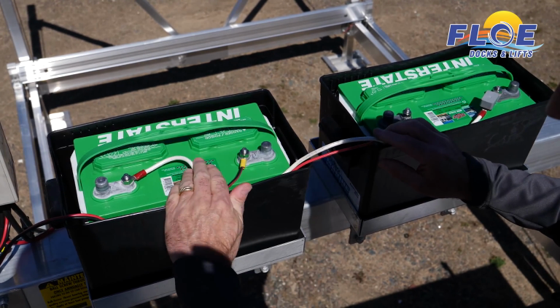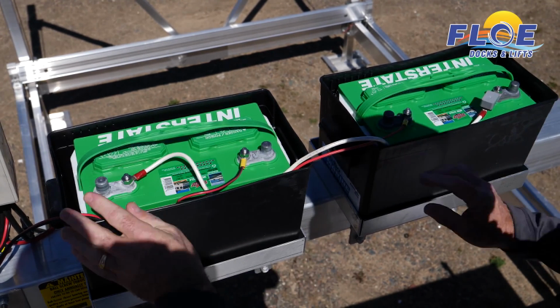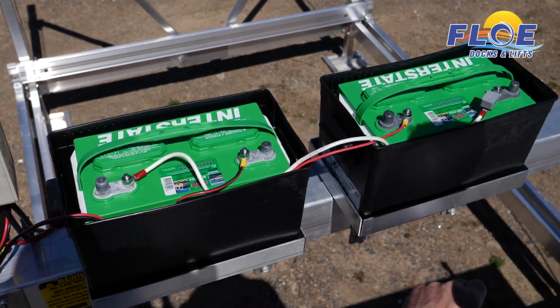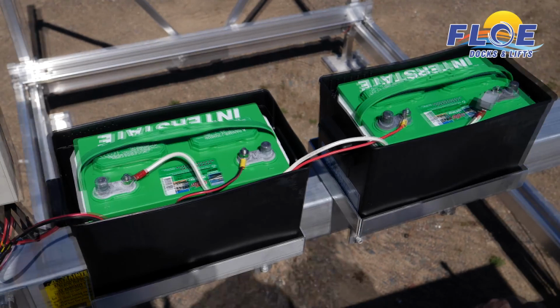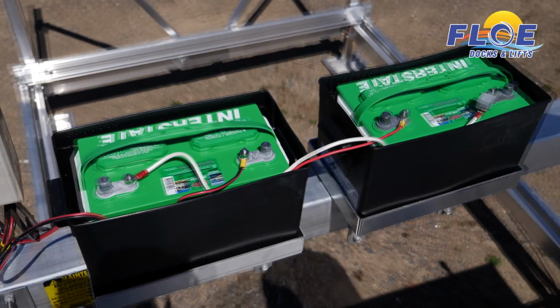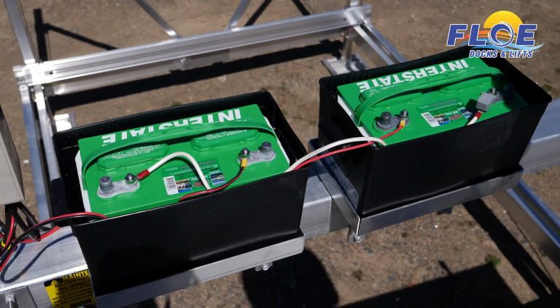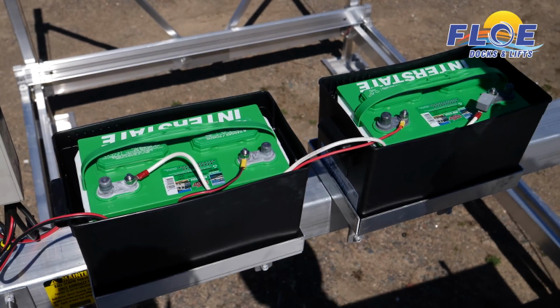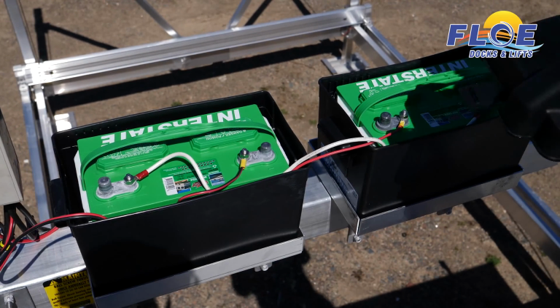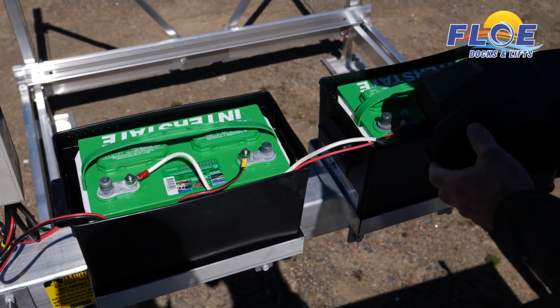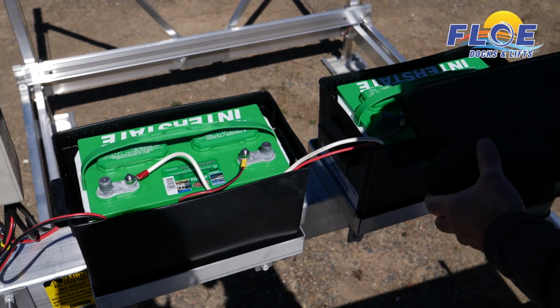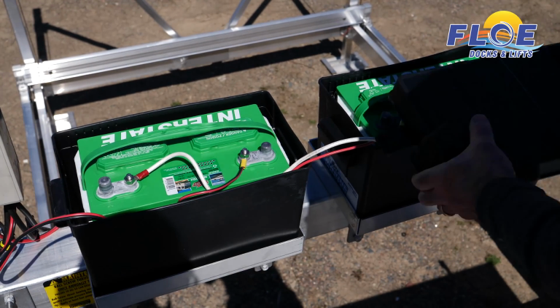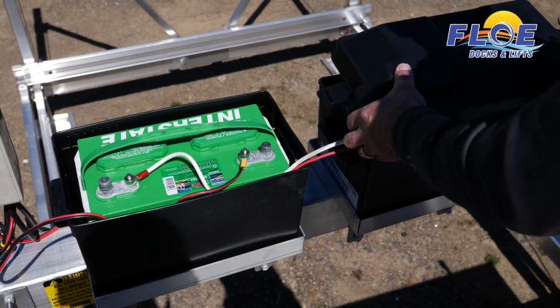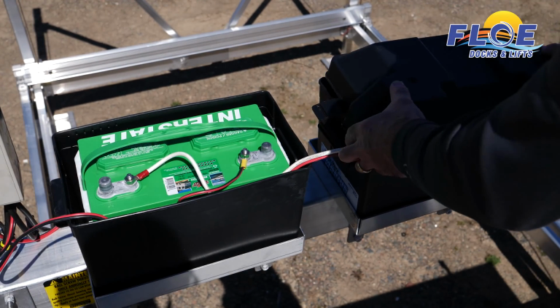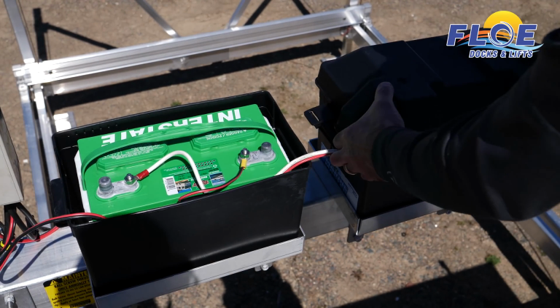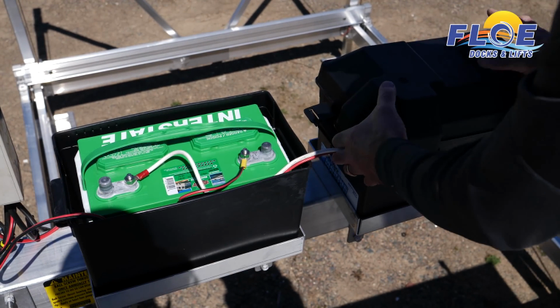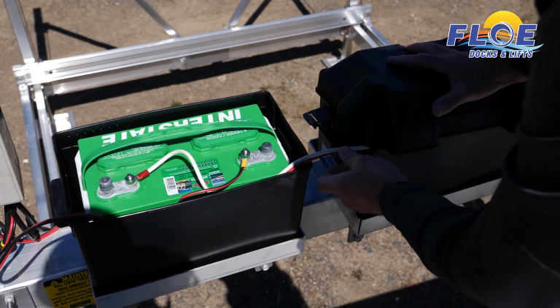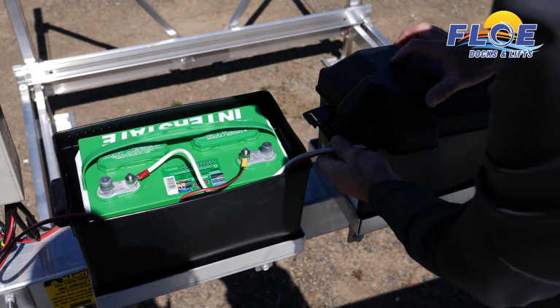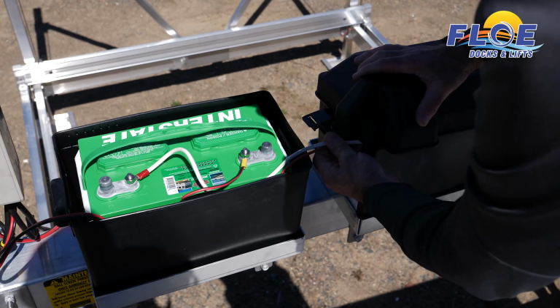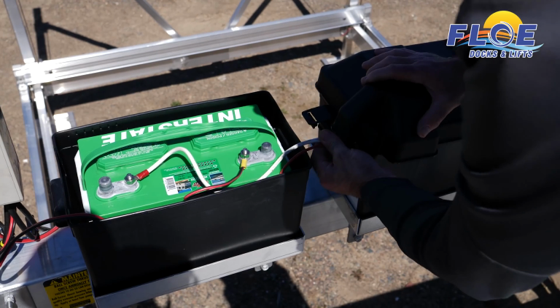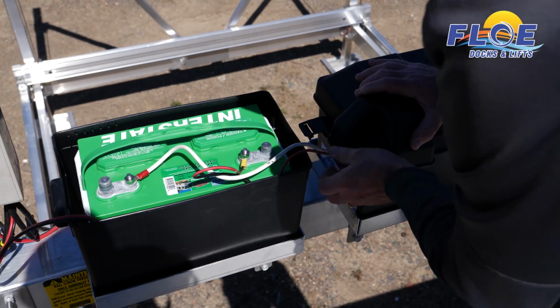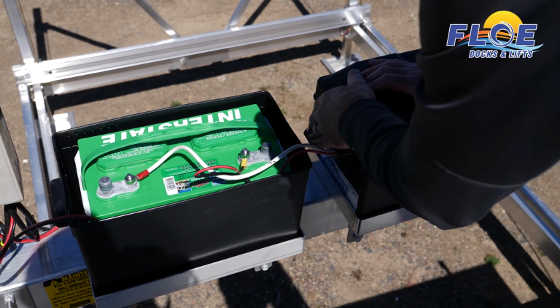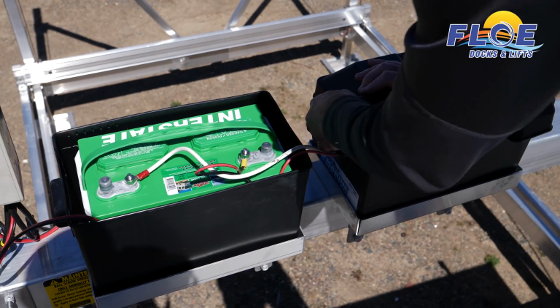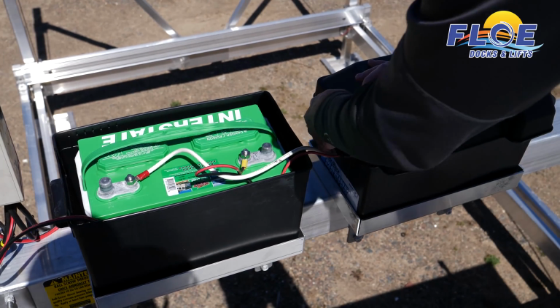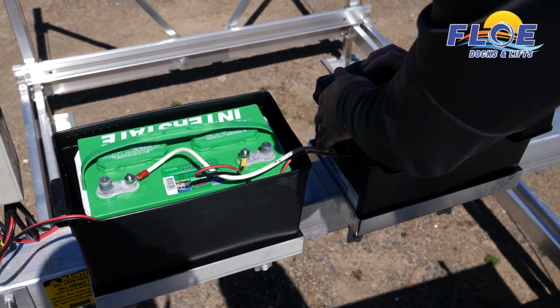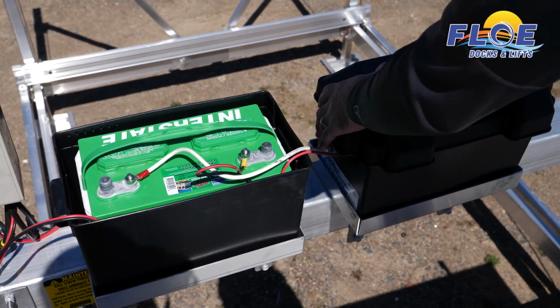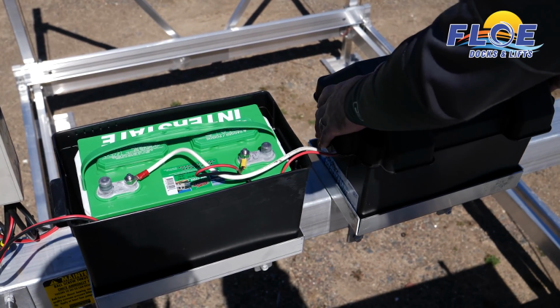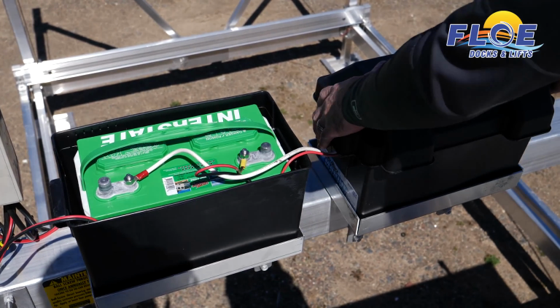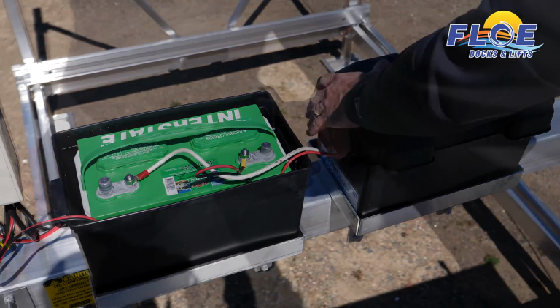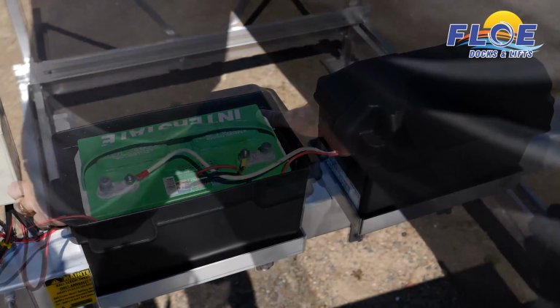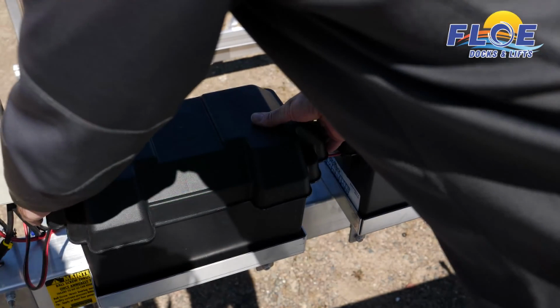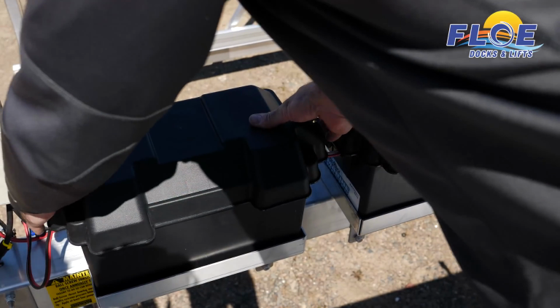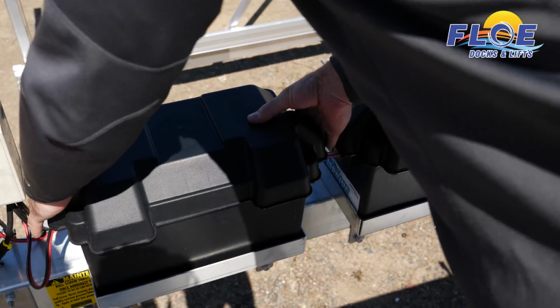This 24 volt system will reduce the amperage draw on the batteries and maximize battery life. That is all there is to properly connecting the batteries on a Flow 24 volt bolt lift system.